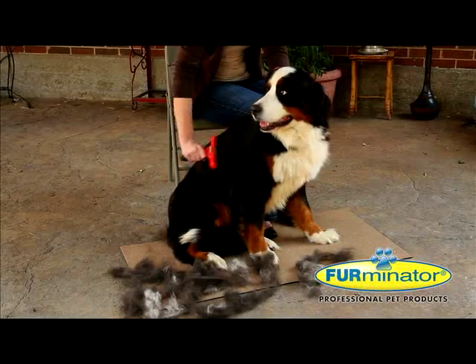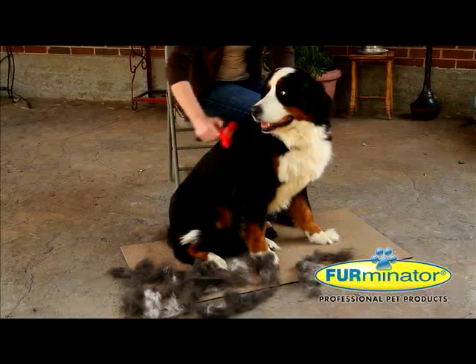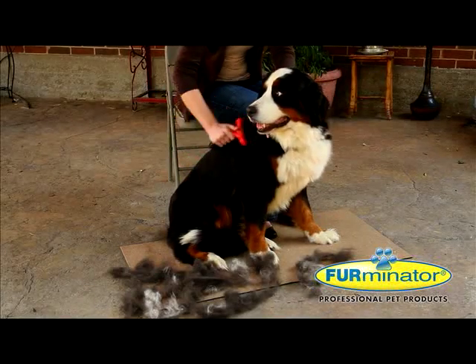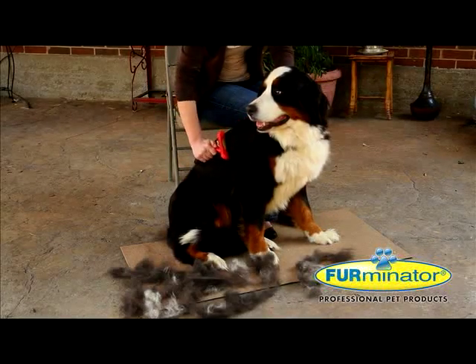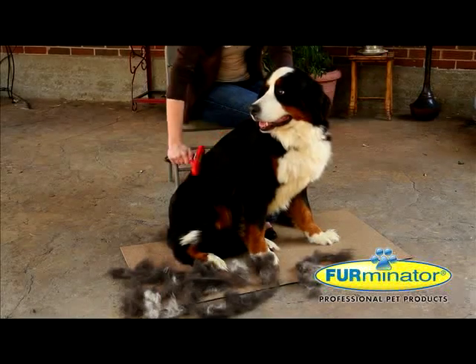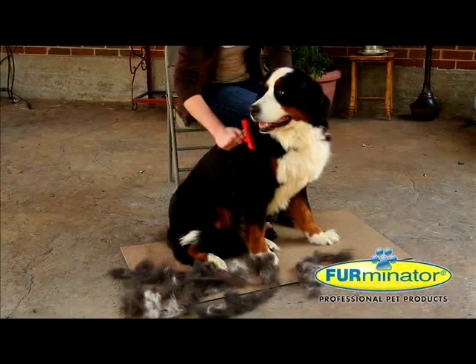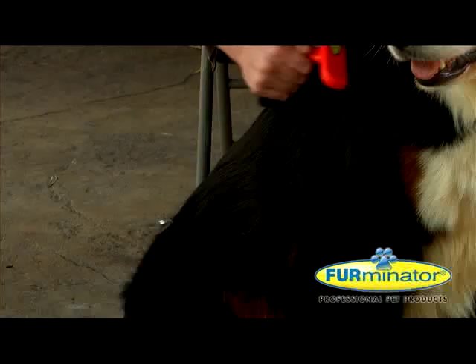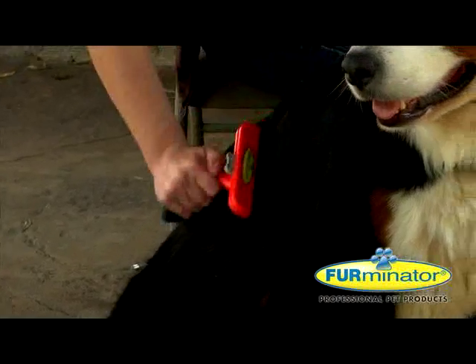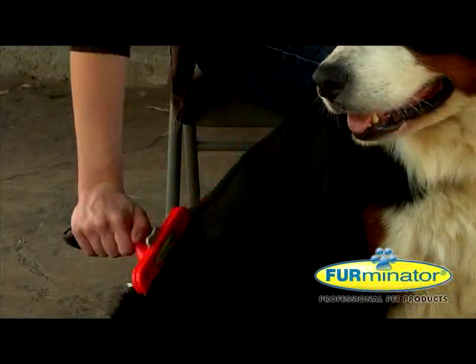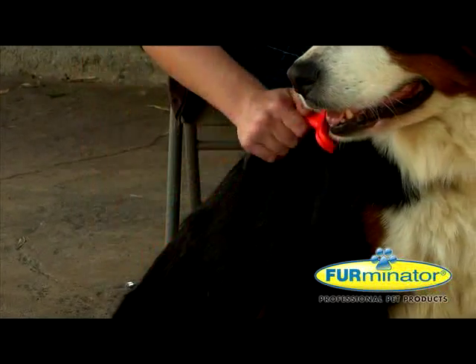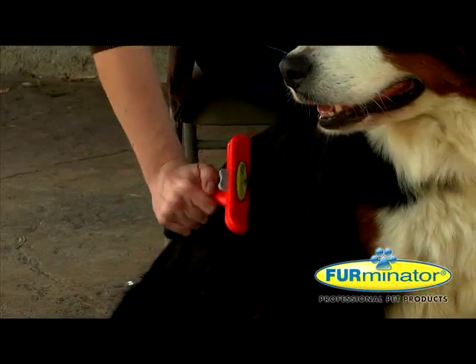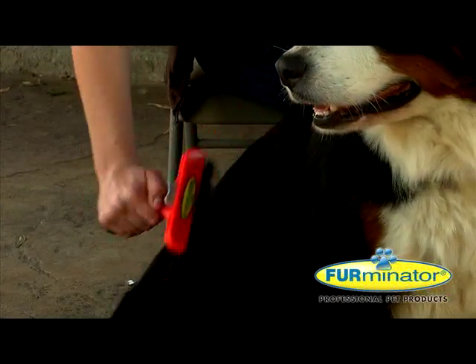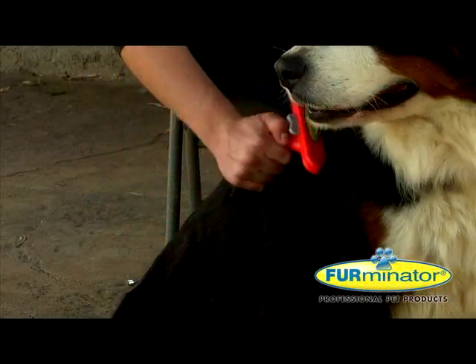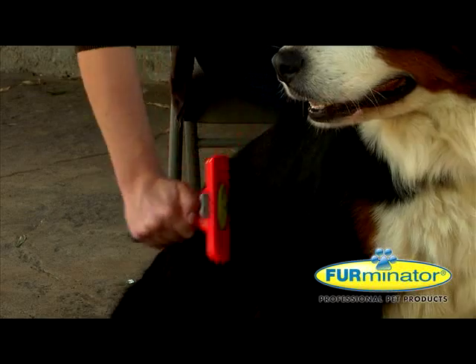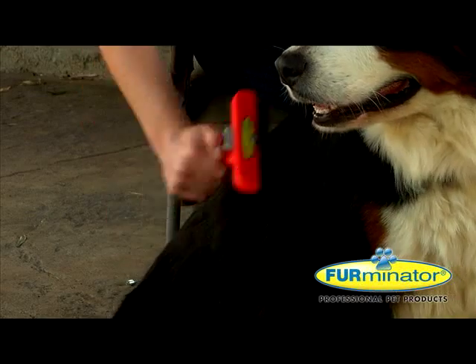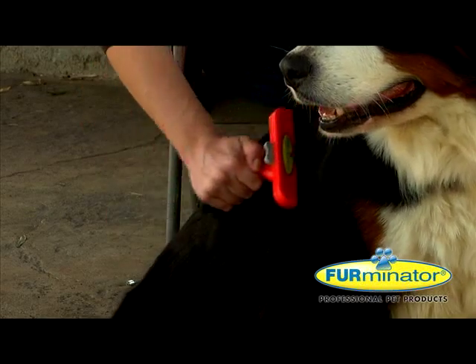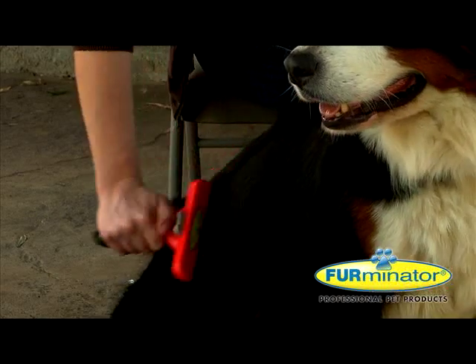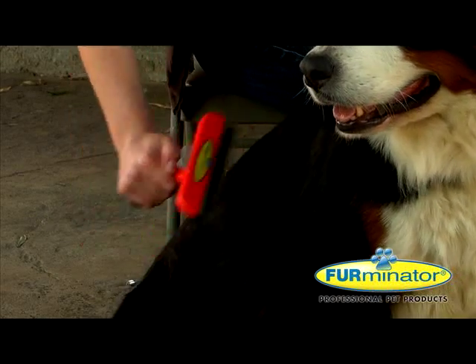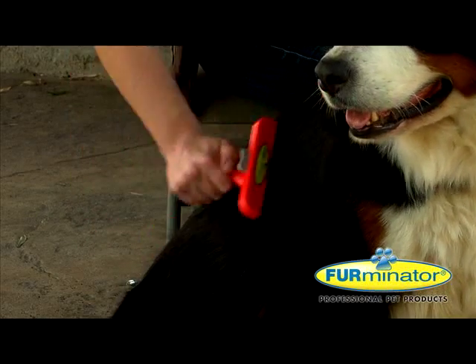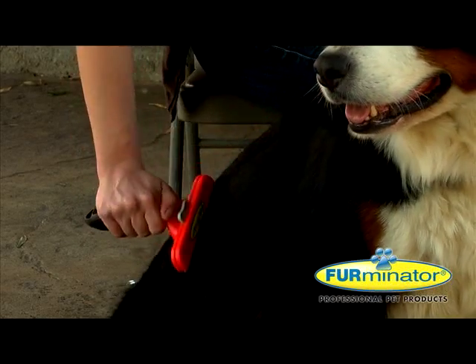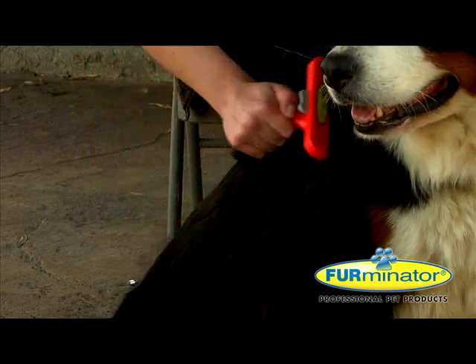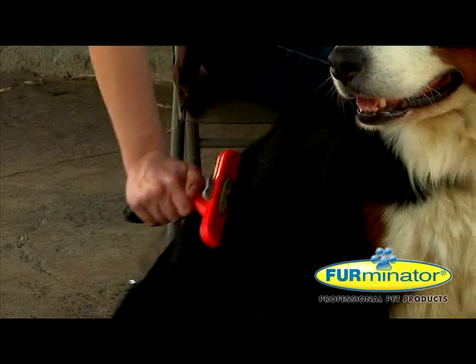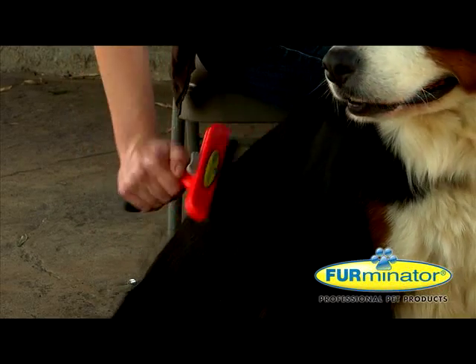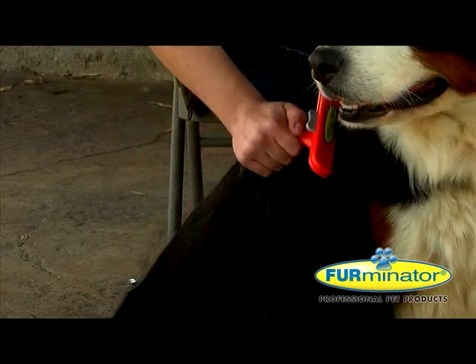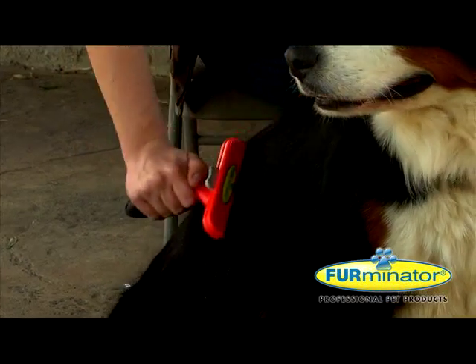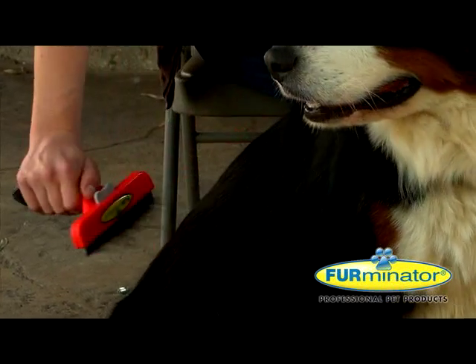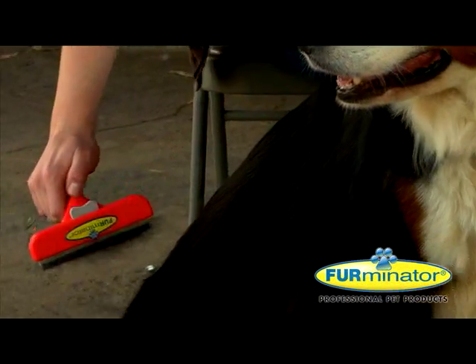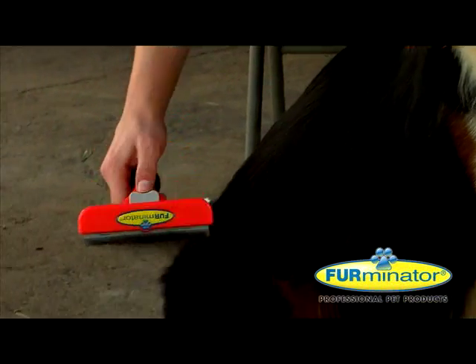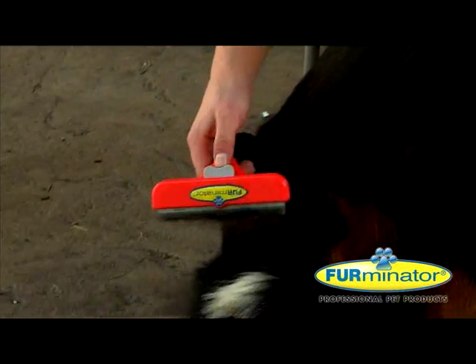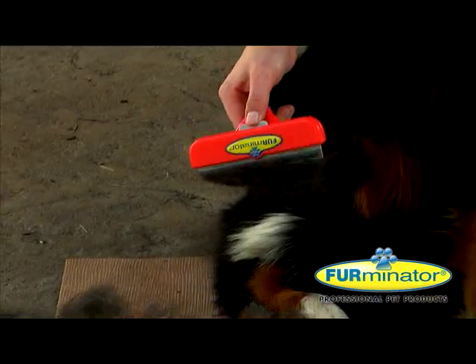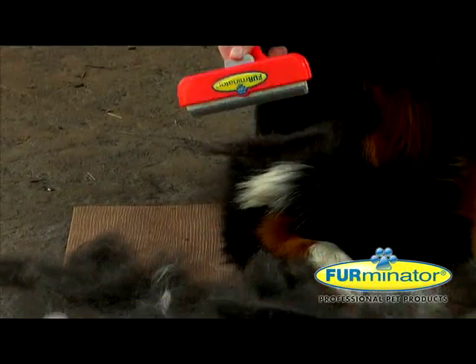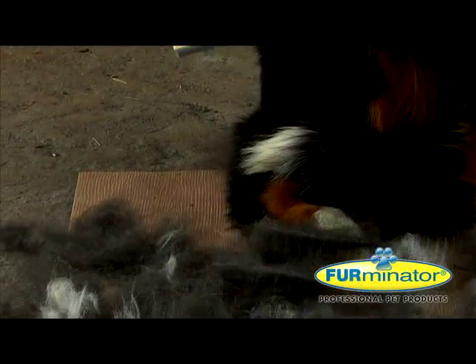Reduce shedding up to 90% with Furminator de-shedding tools. The tools are highly effective and with regular use, you'll notice significantly less hair everywhere.